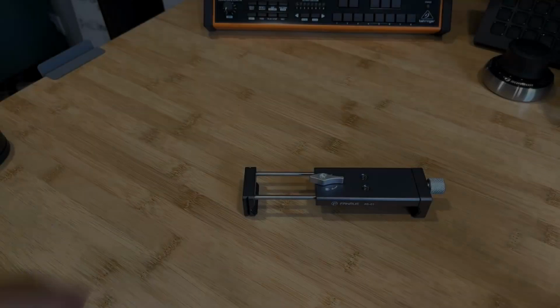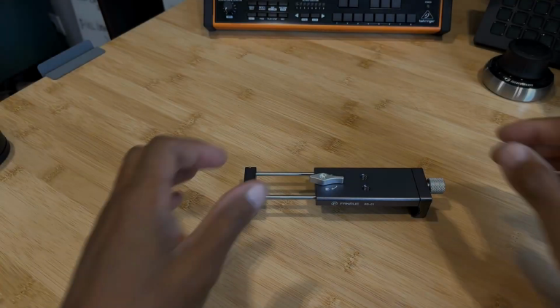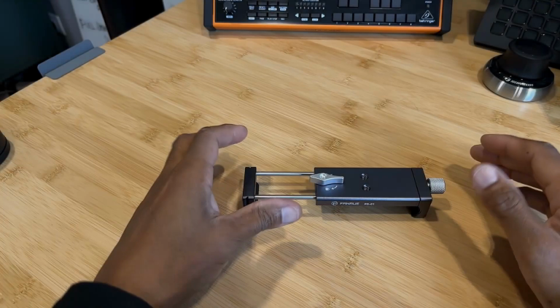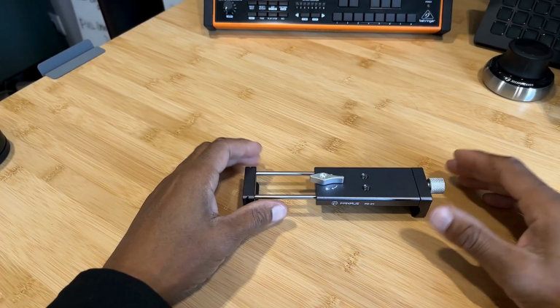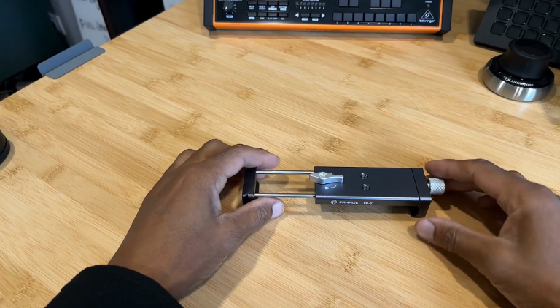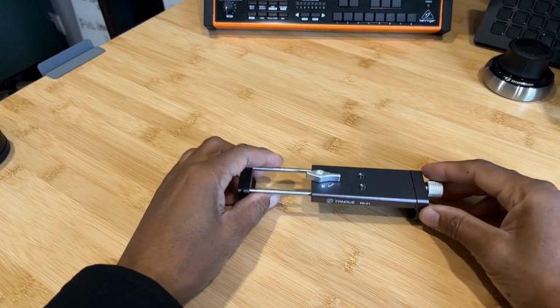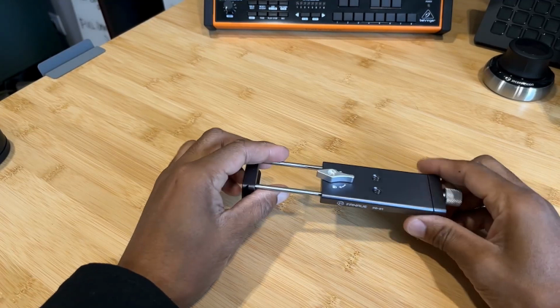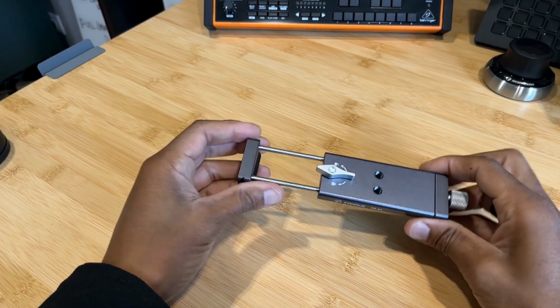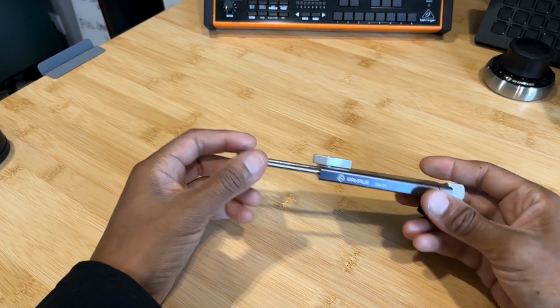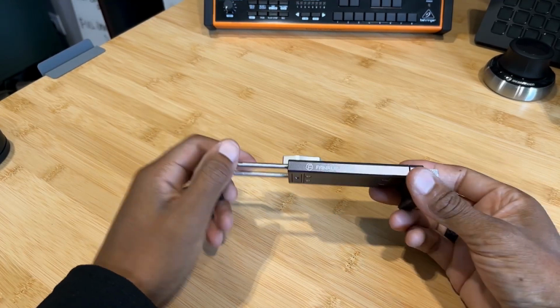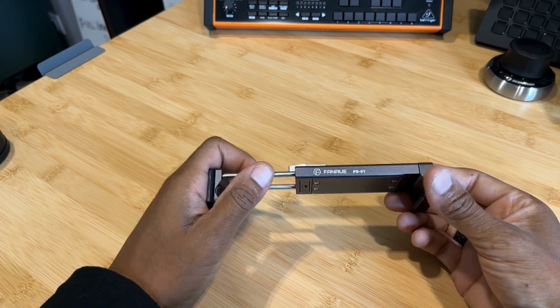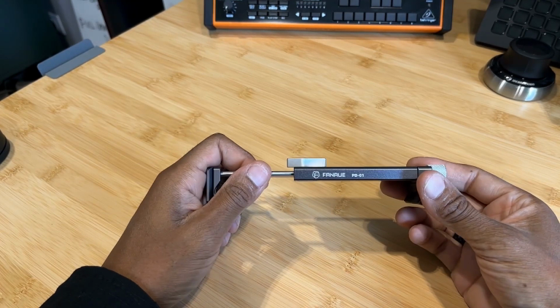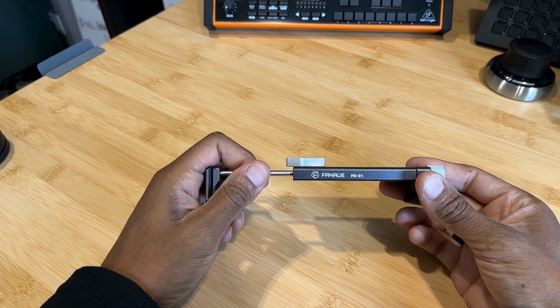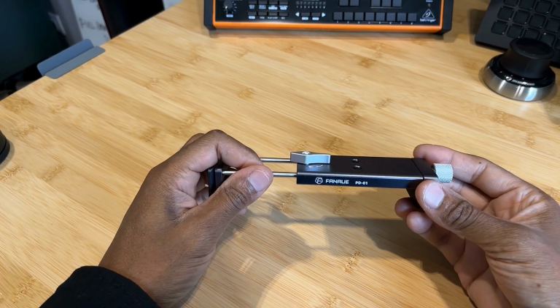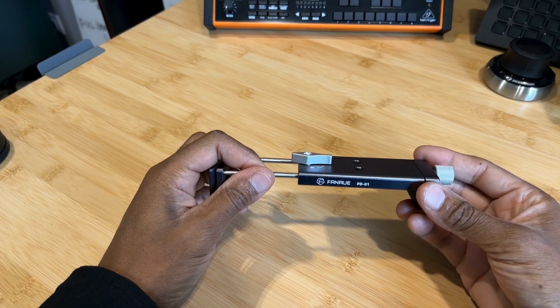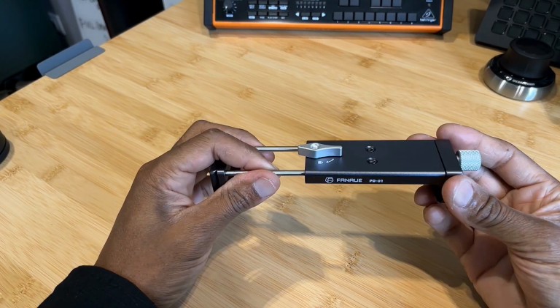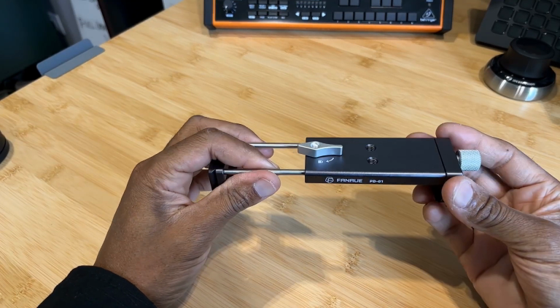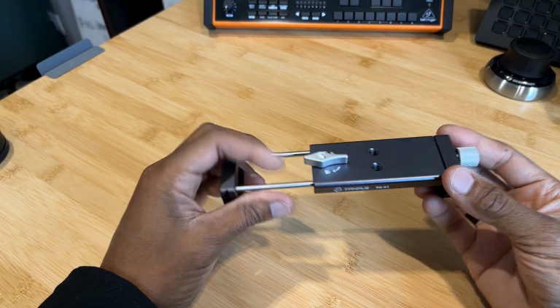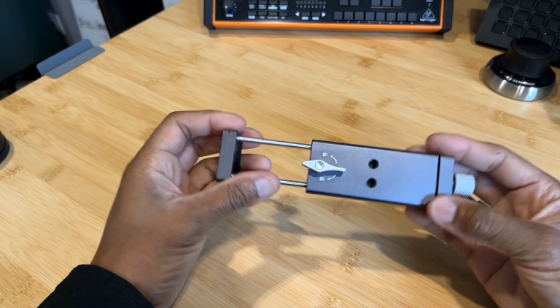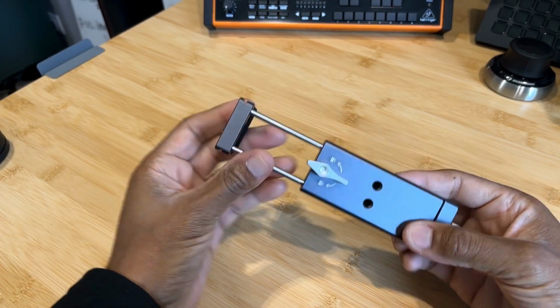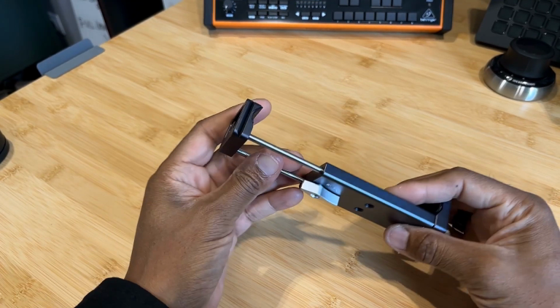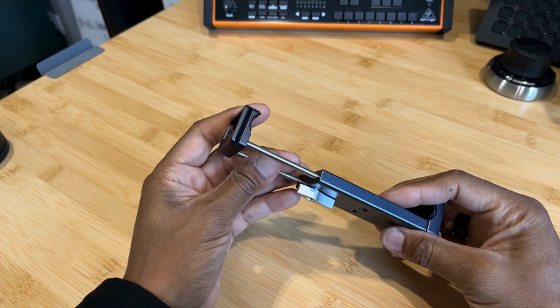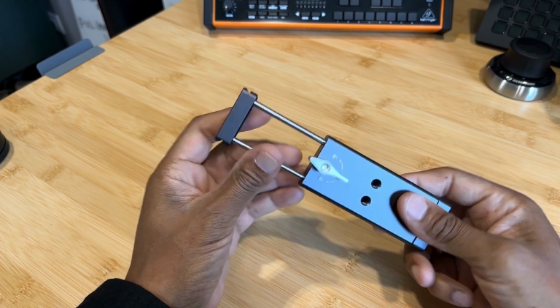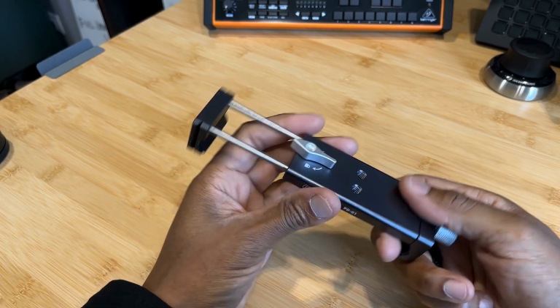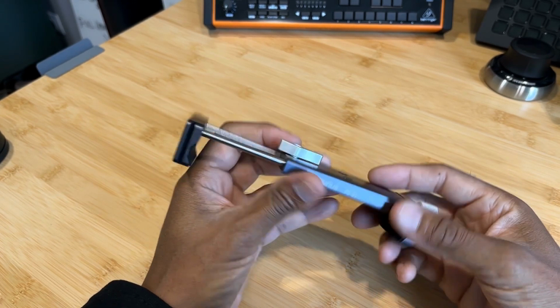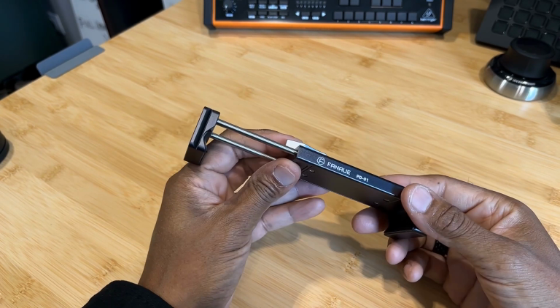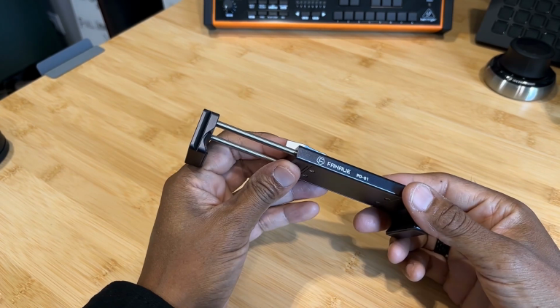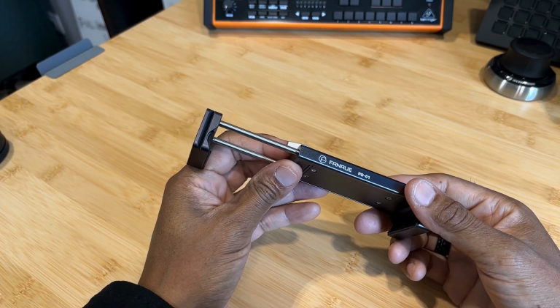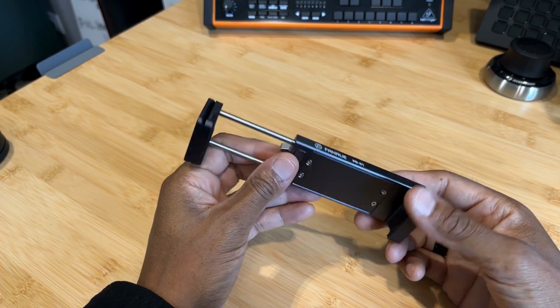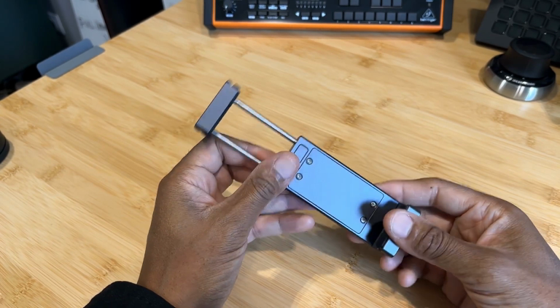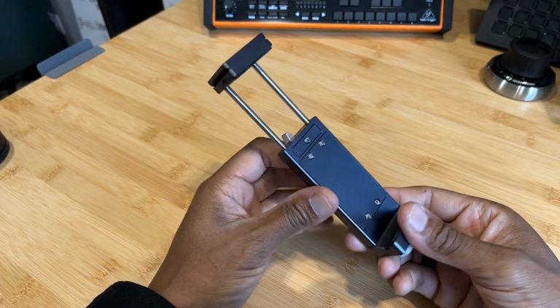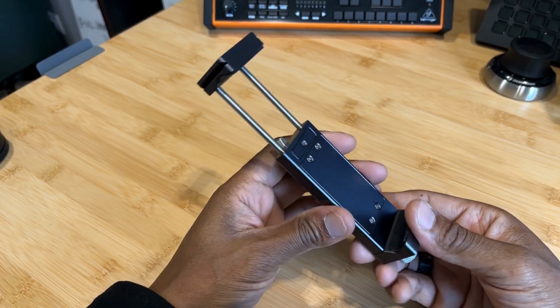Hey YouTube. This is just a final video on the Fanahue products that I currently own, and what I highly recommend as well.